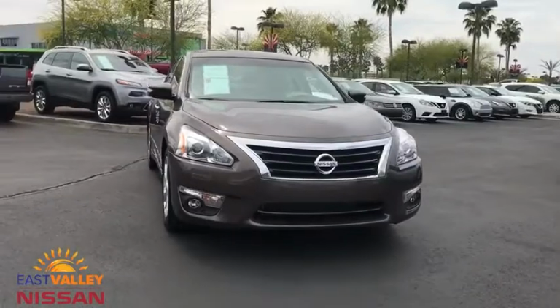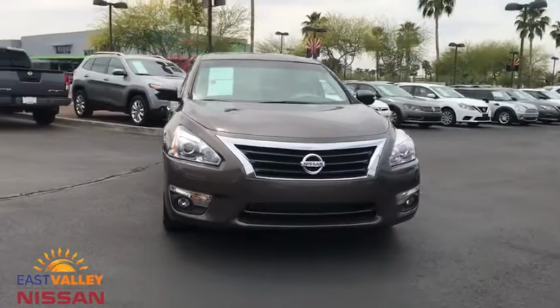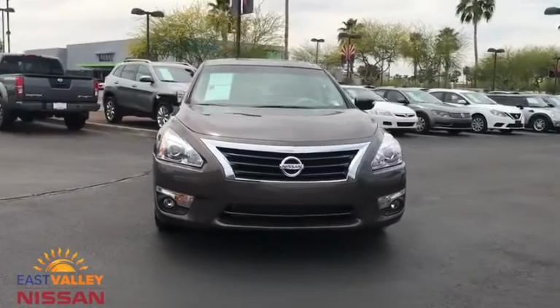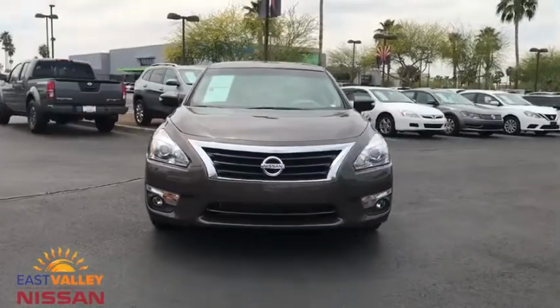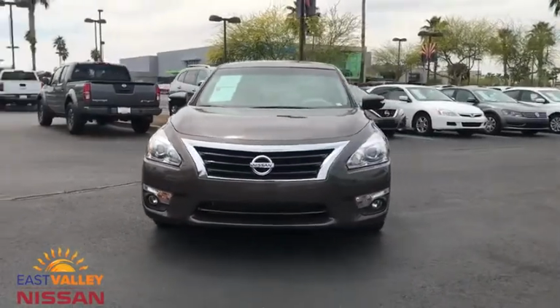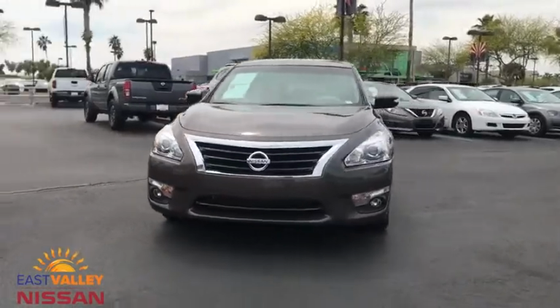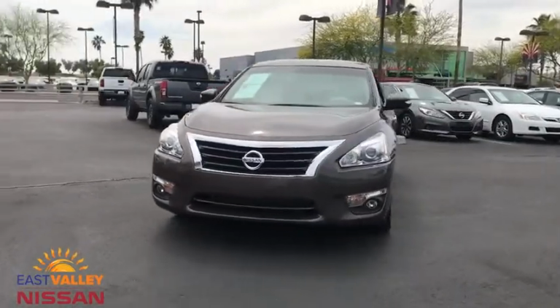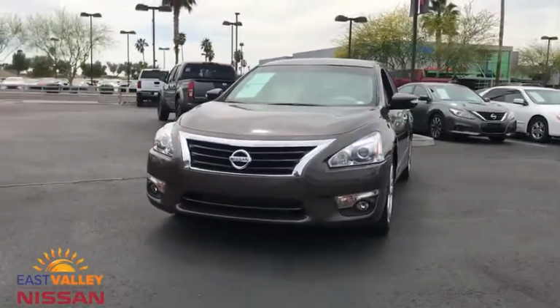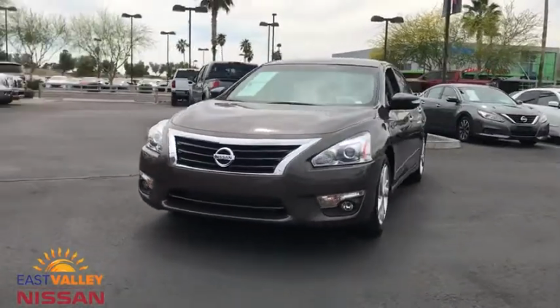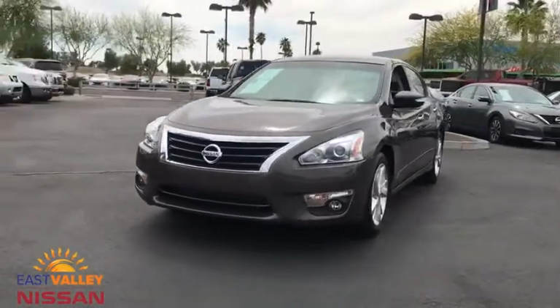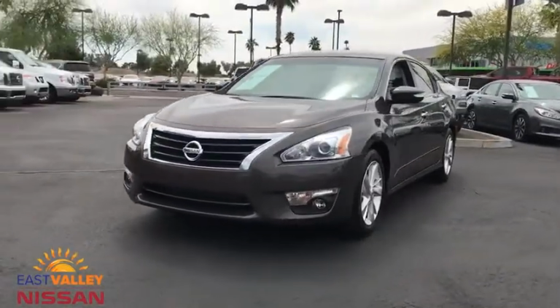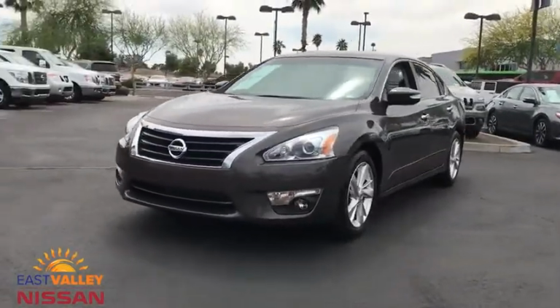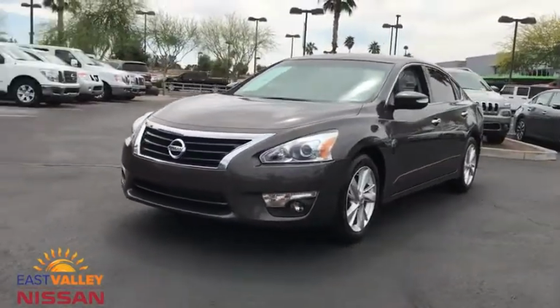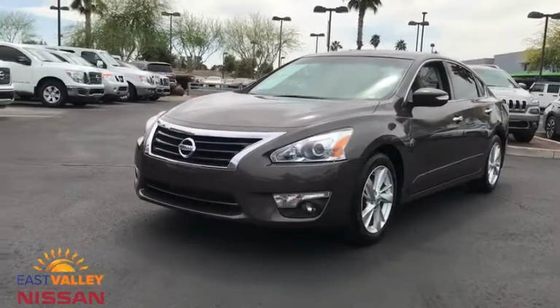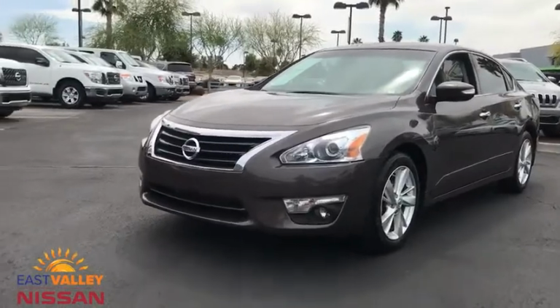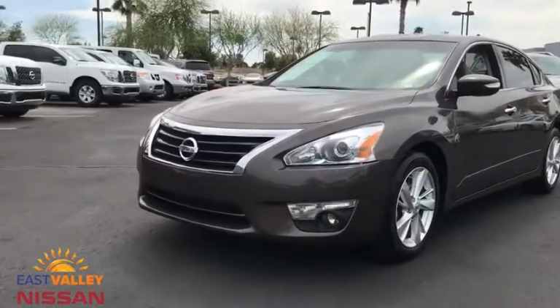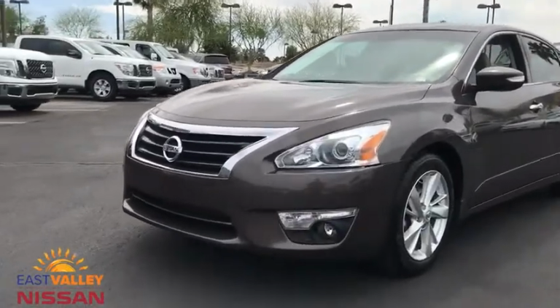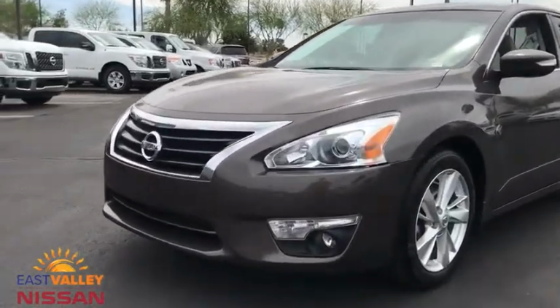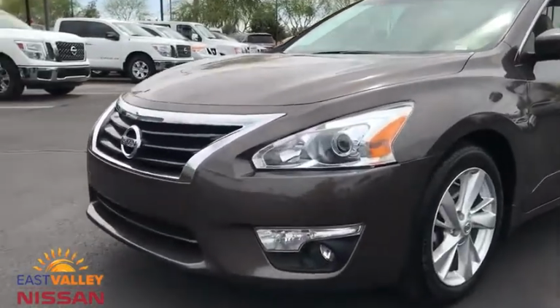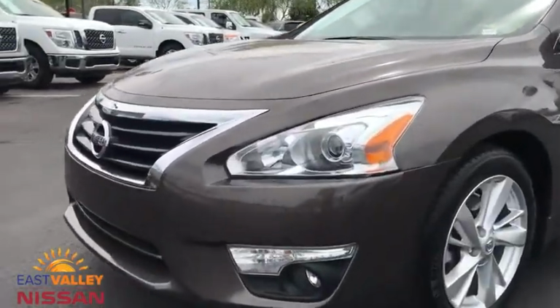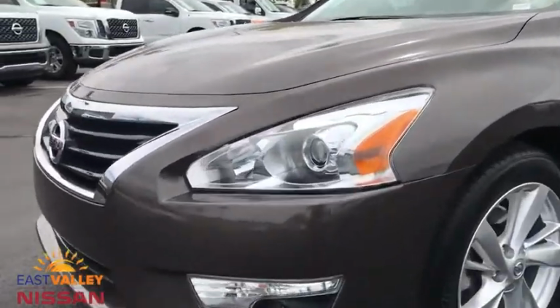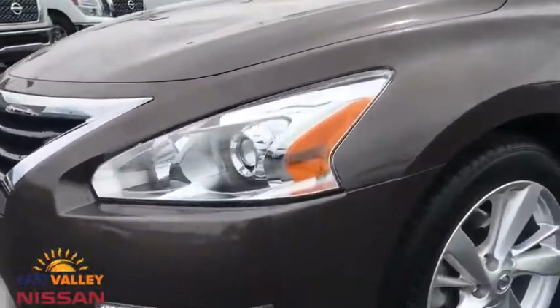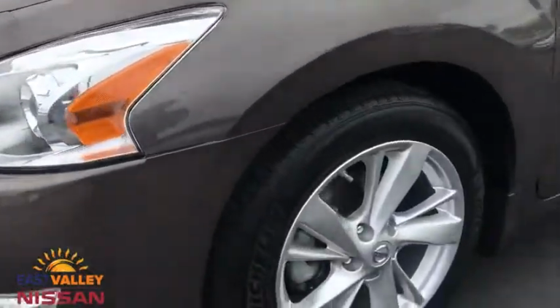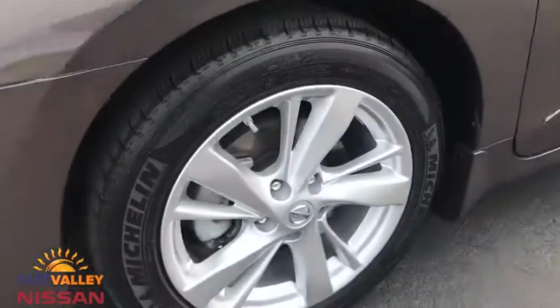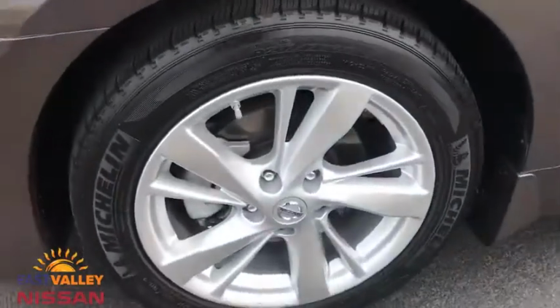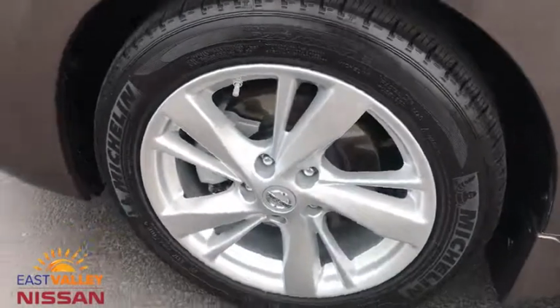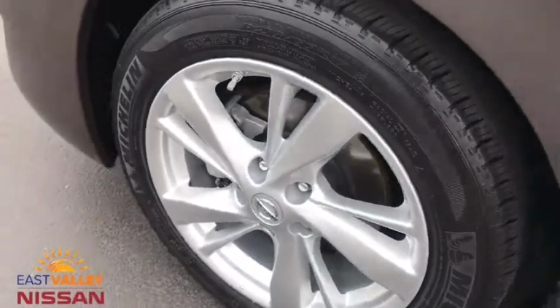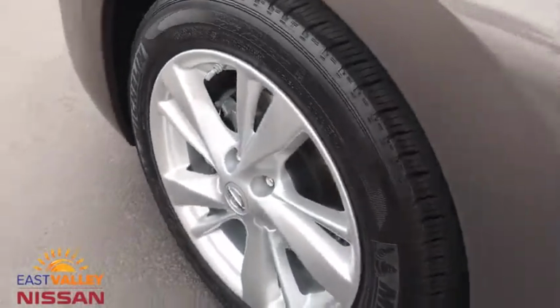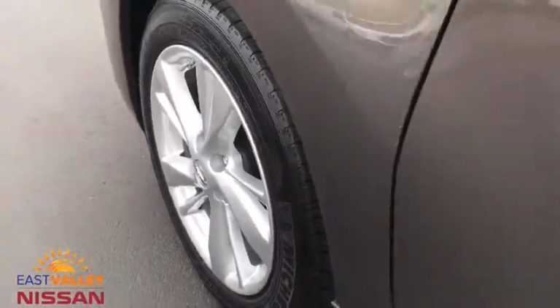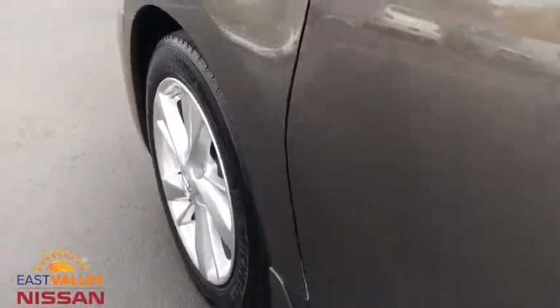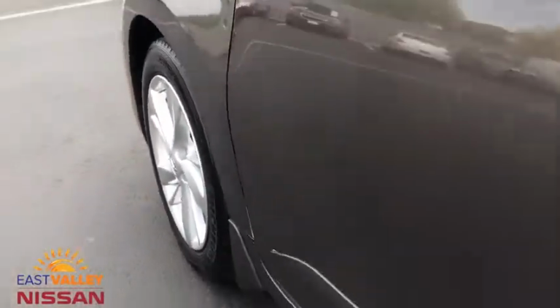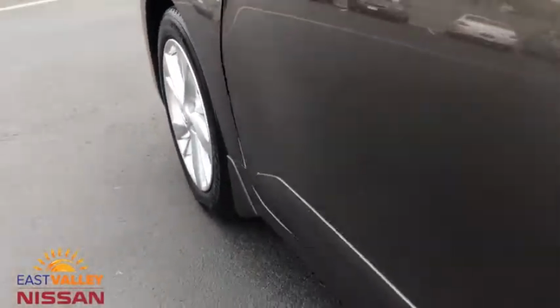aluminum wheels, cruise control, four-wheel disc brakes, auto-dimming rearview mirror, AM-FM stereo radio, premium sound system. Take this vehicle for a spin and see why so many shoppers are now proud owners.